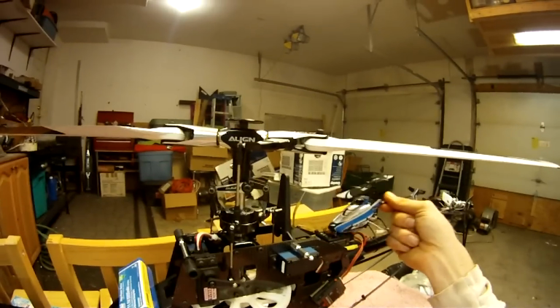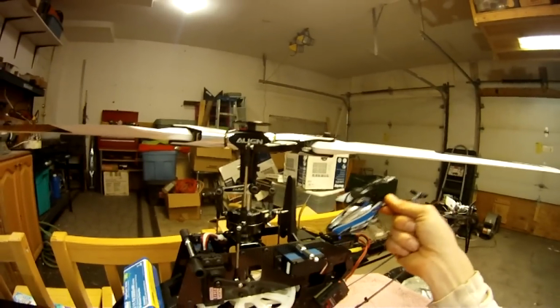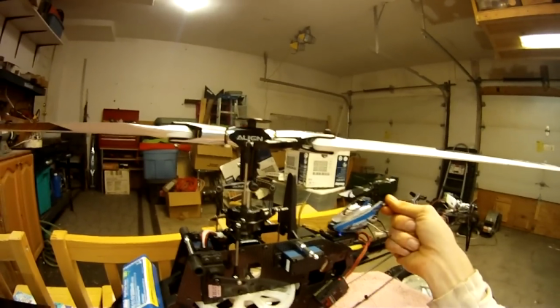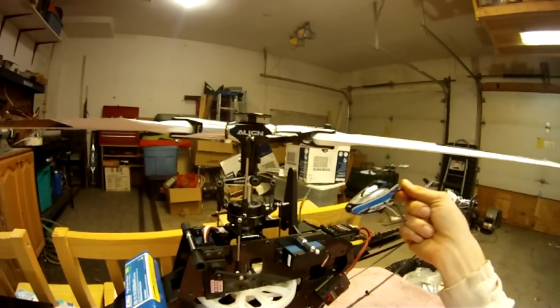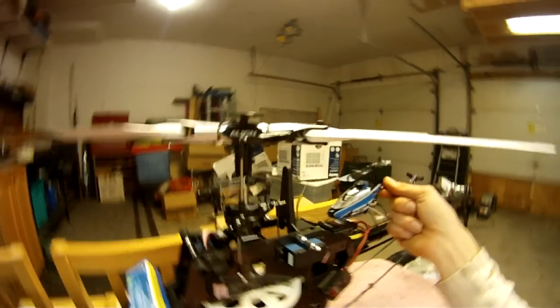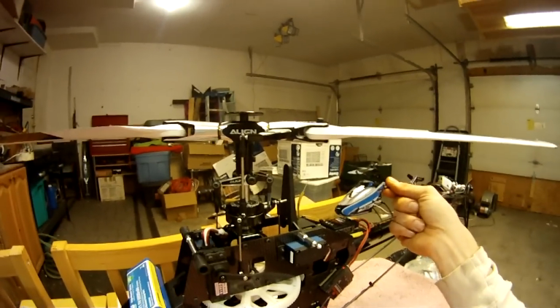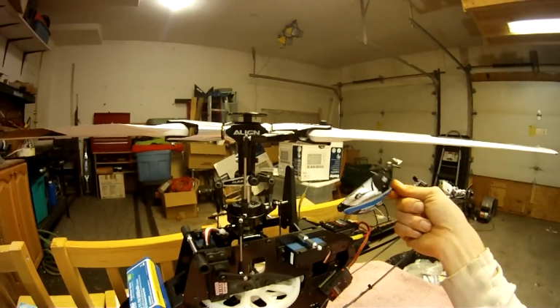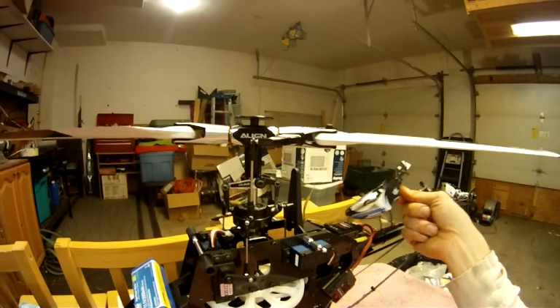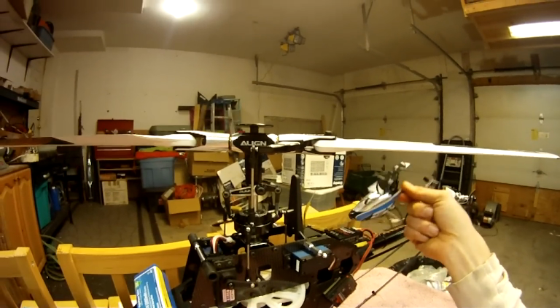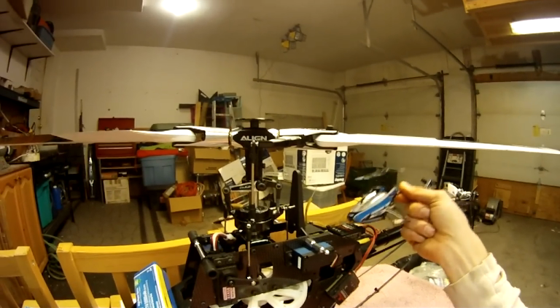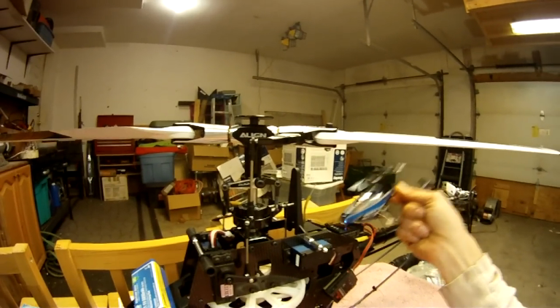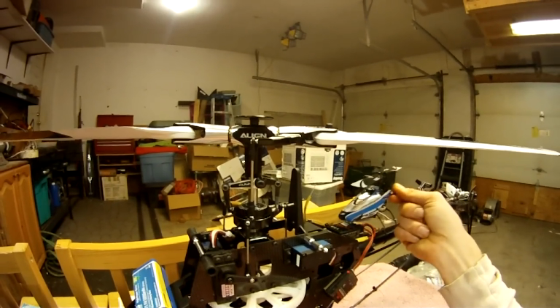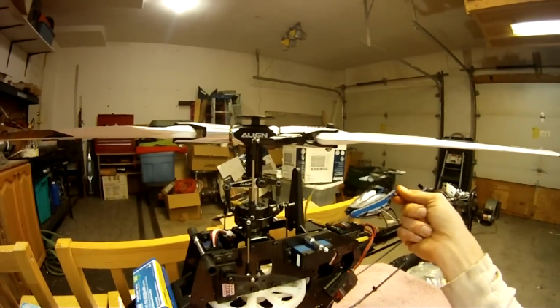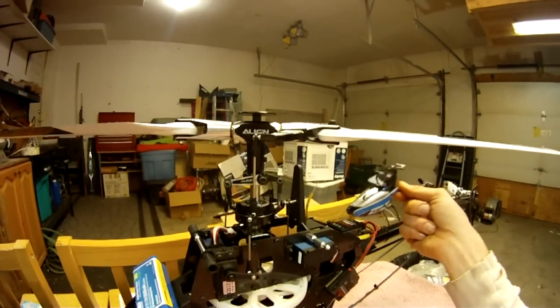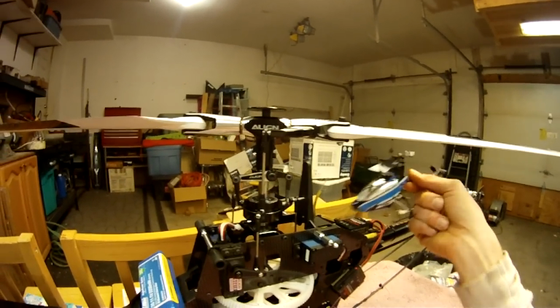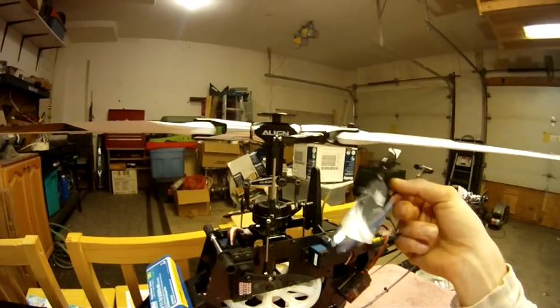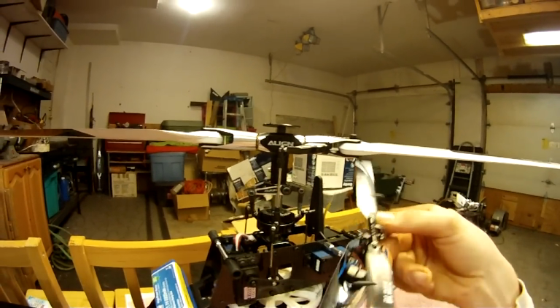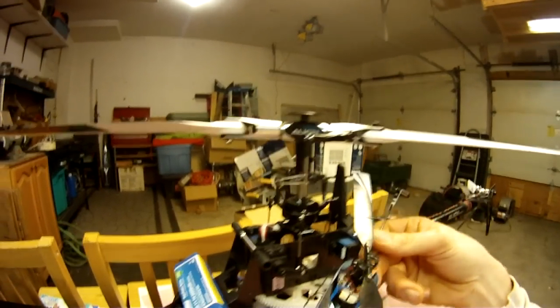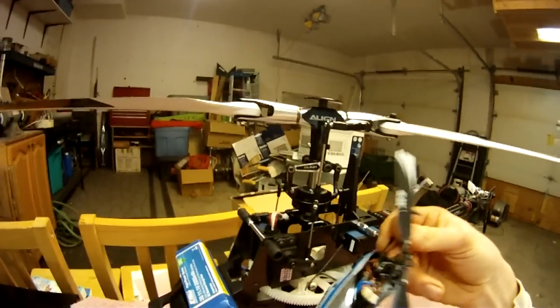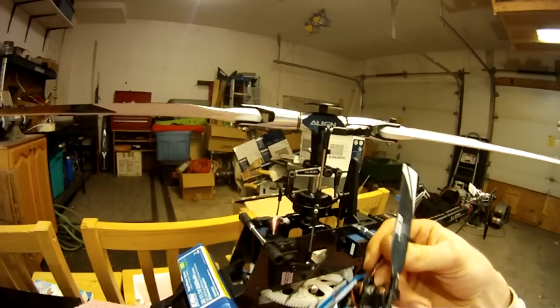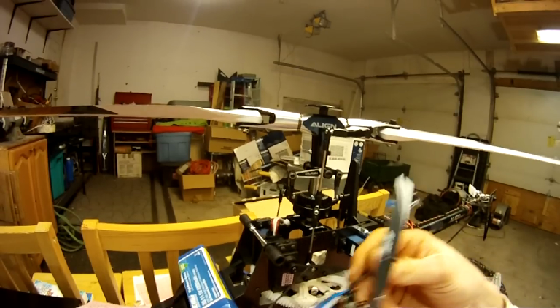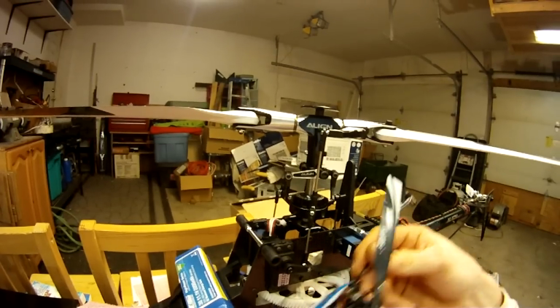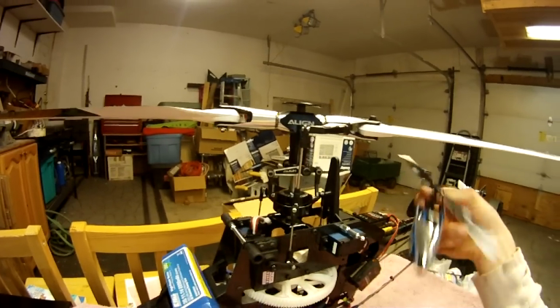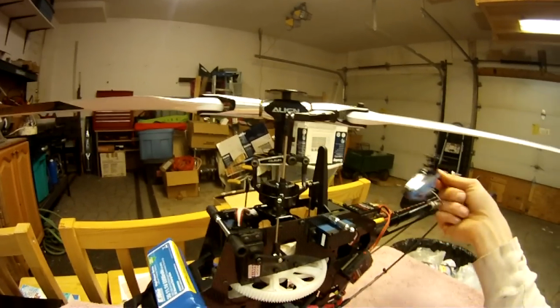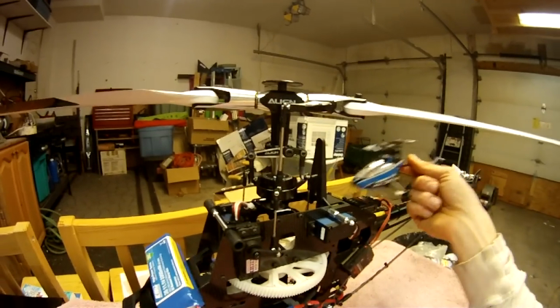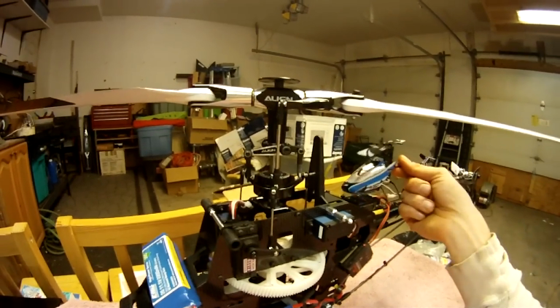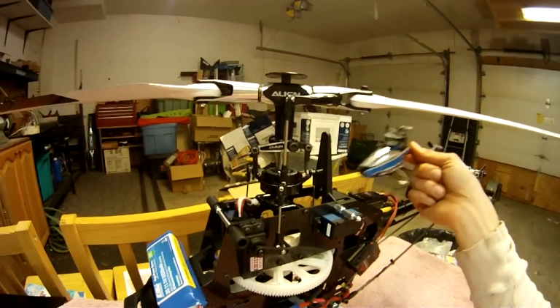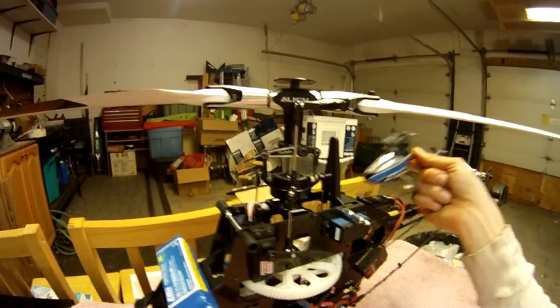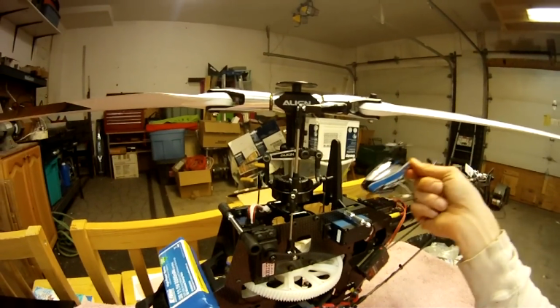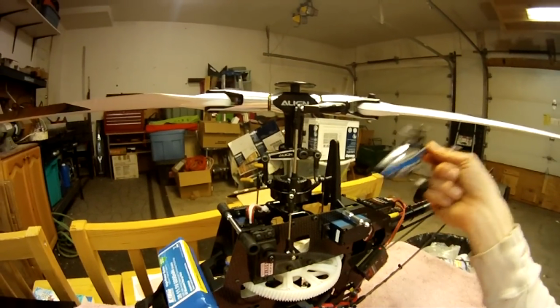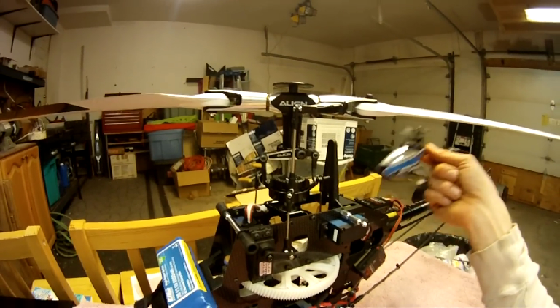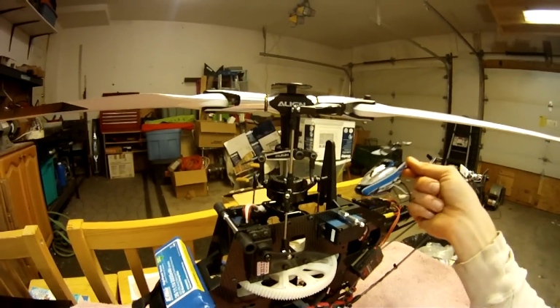The gyros sense the movement, see that it's moving away from where it's supposed to be, and then it applies input on your swash plate or your tail rotor to get the real helicopter and the imaginary one to match at all times.